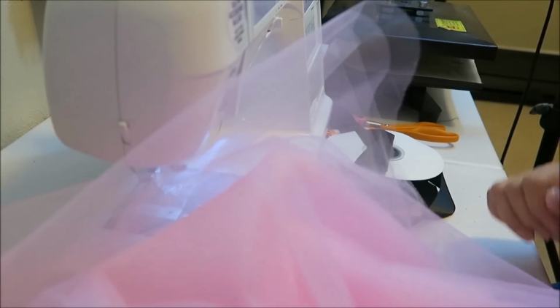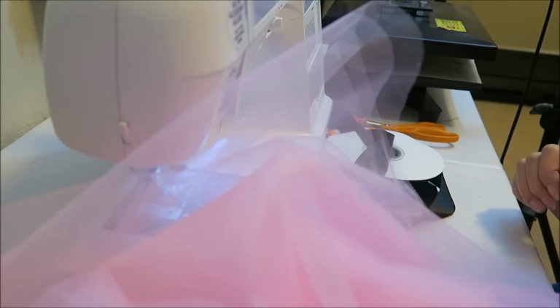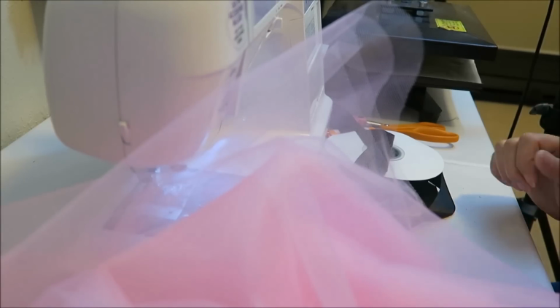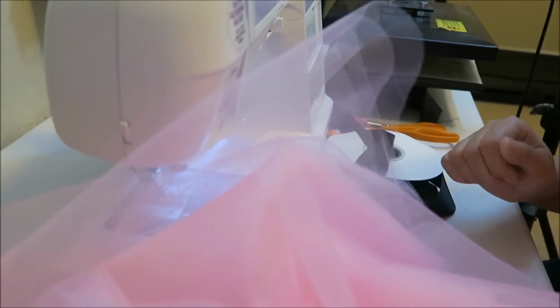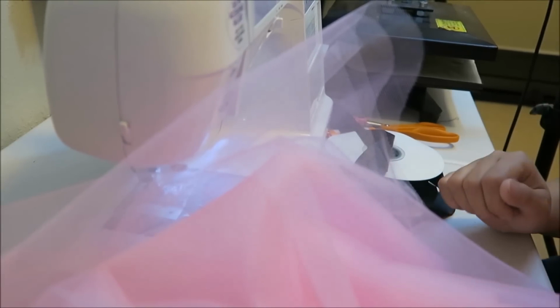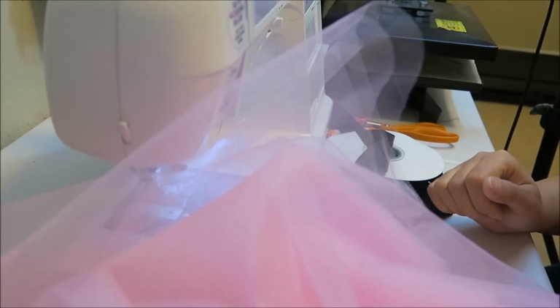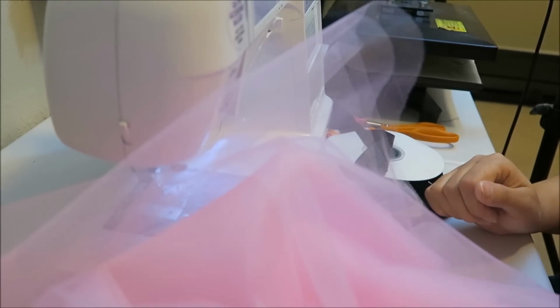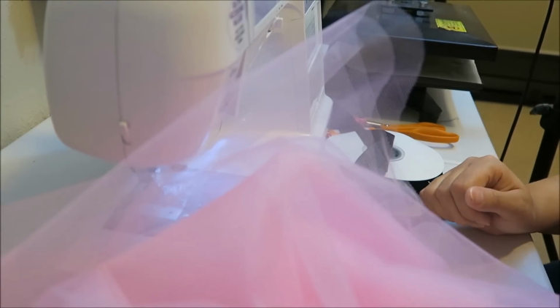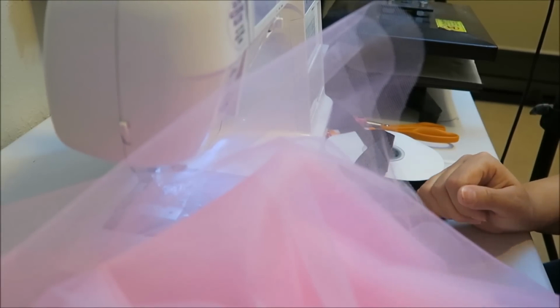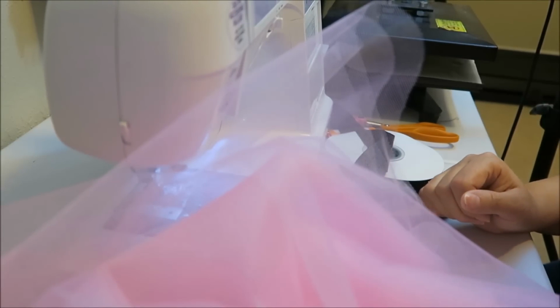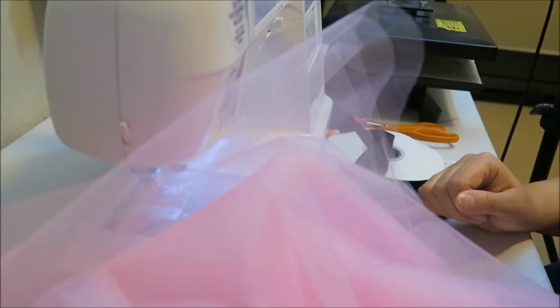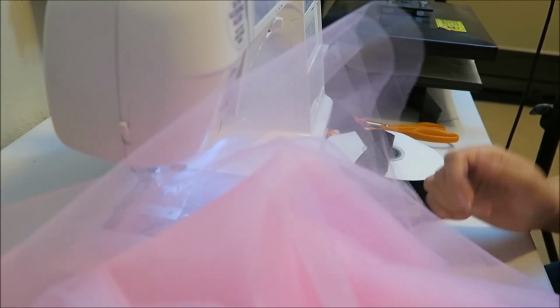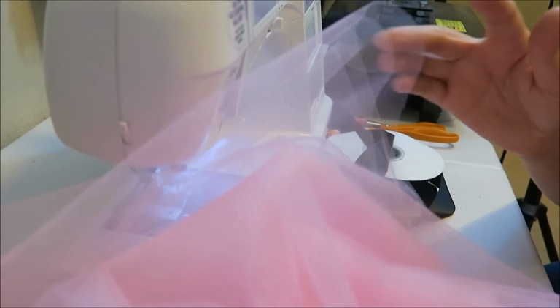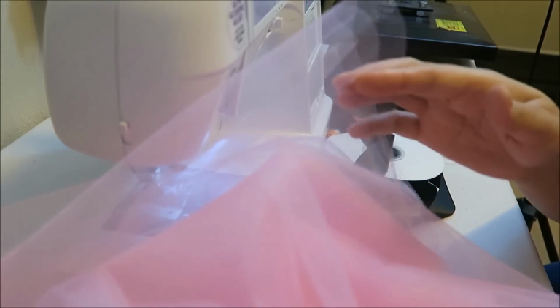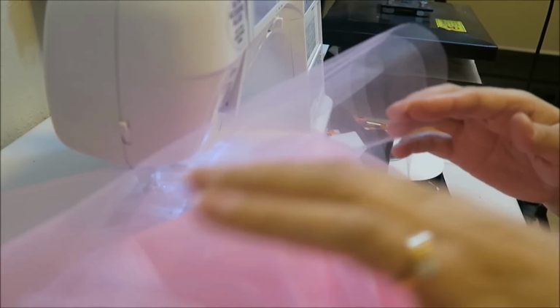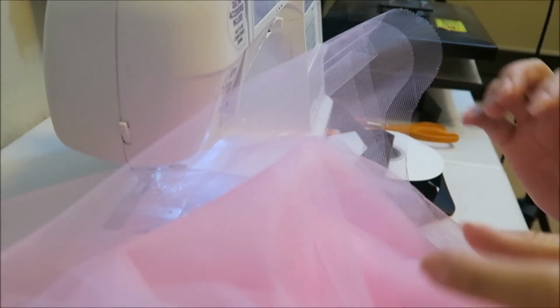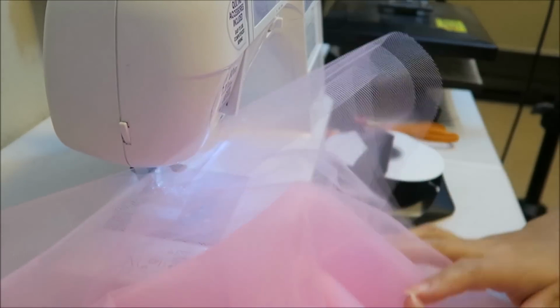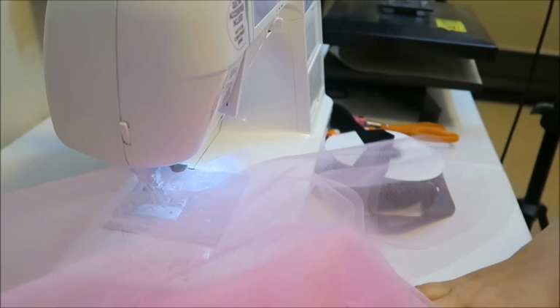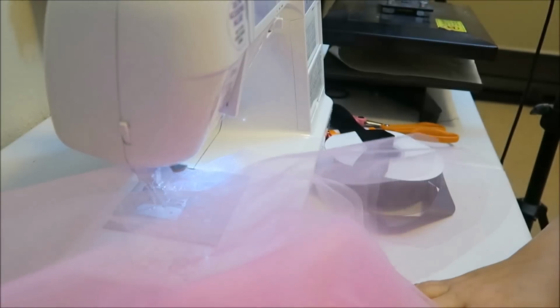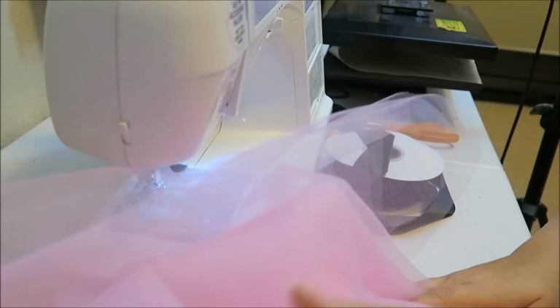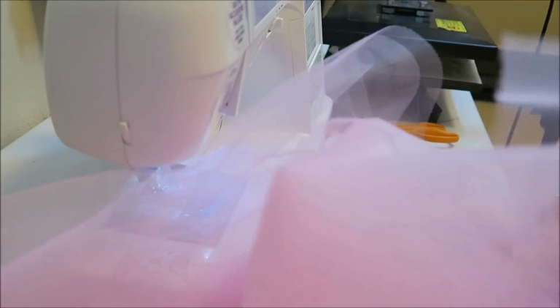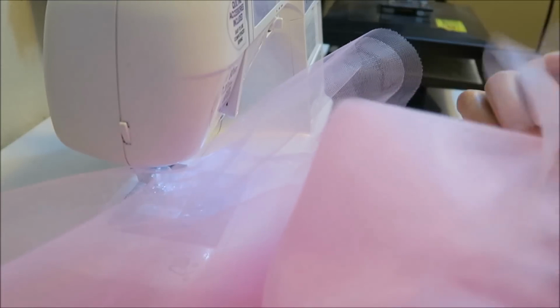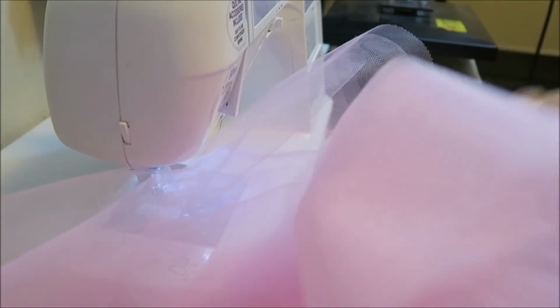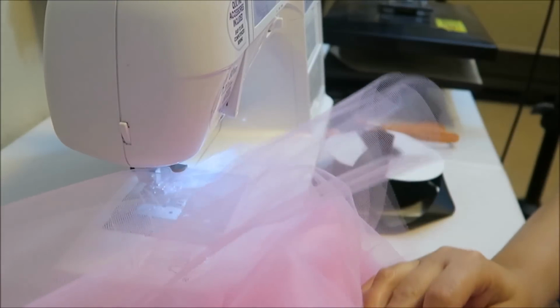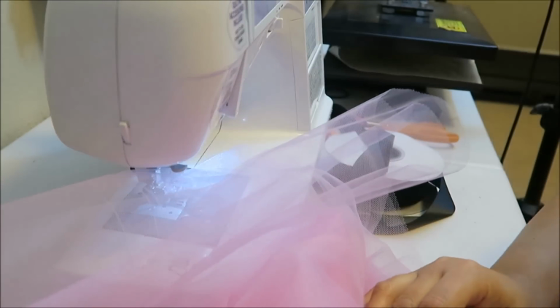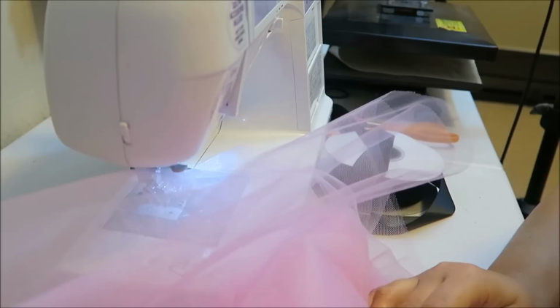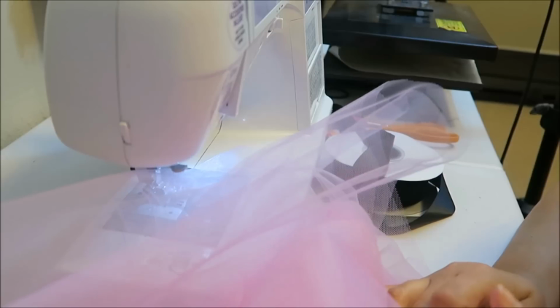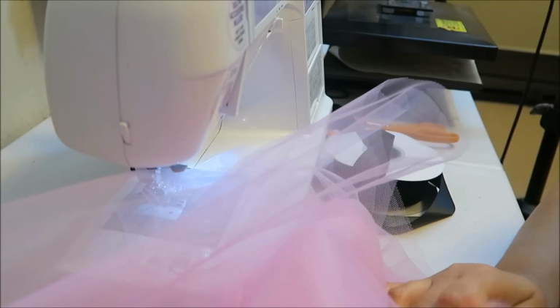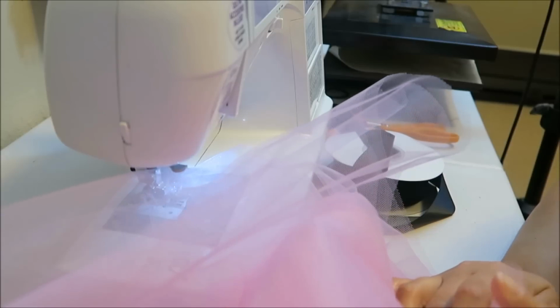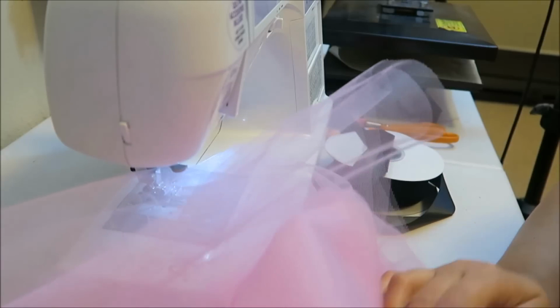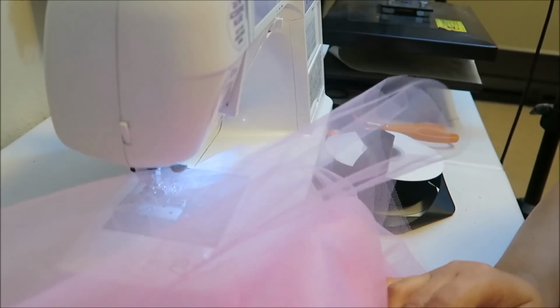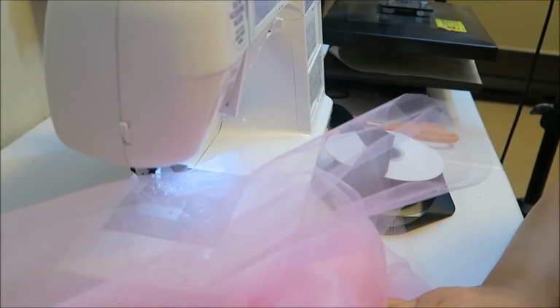Hey guys! Today I'm going to show you how I do the ribbon trim tutu and how I do the double layers so I use less ribbon on my ribbon trim tutus.